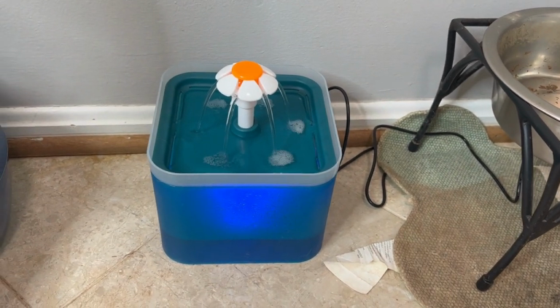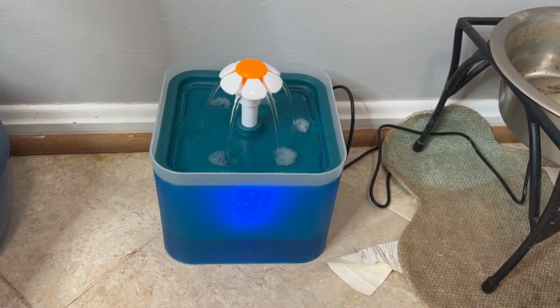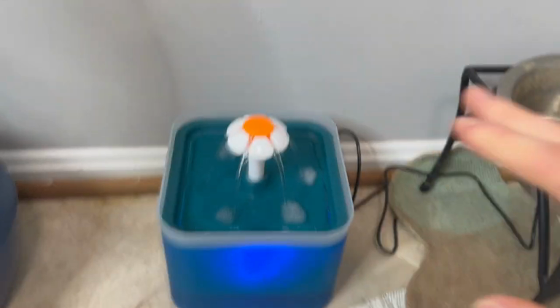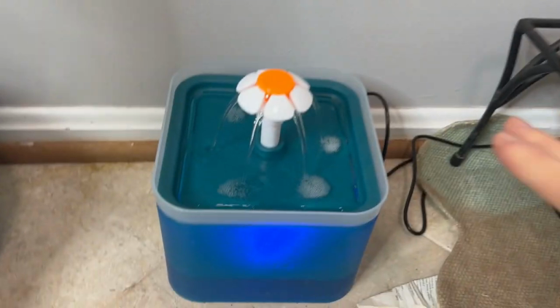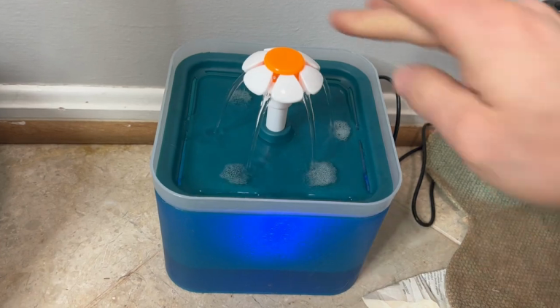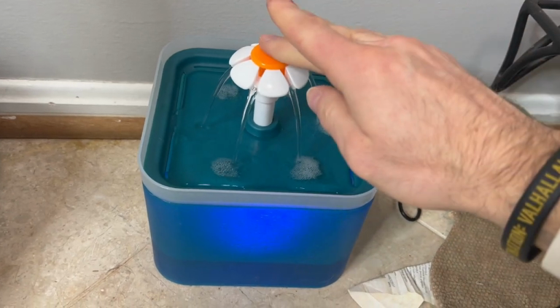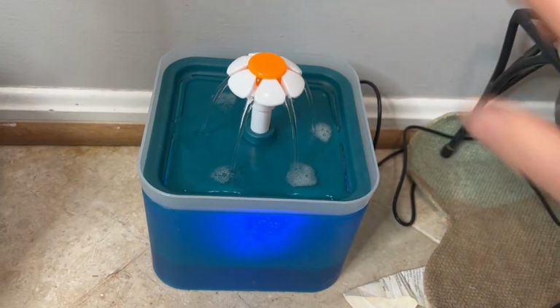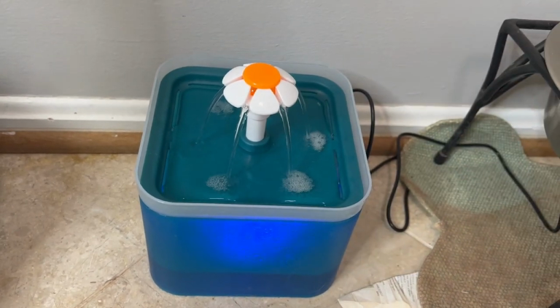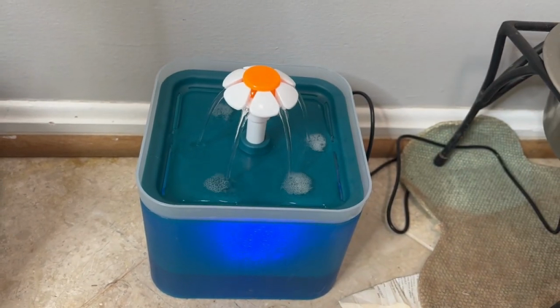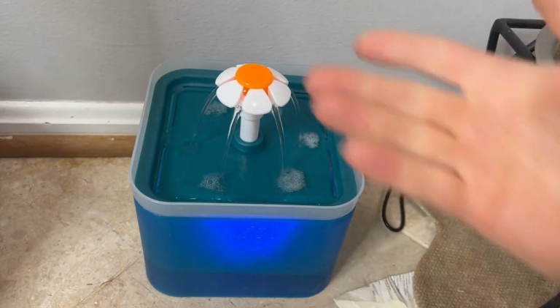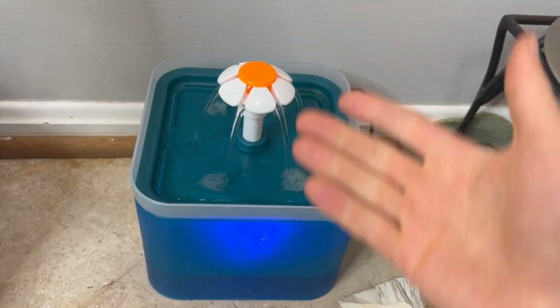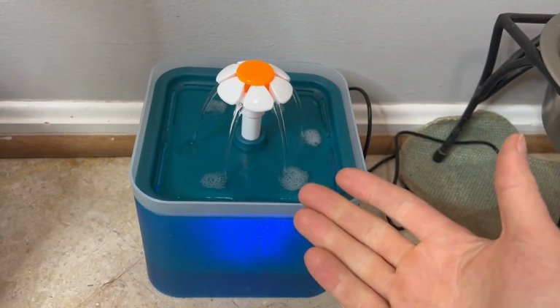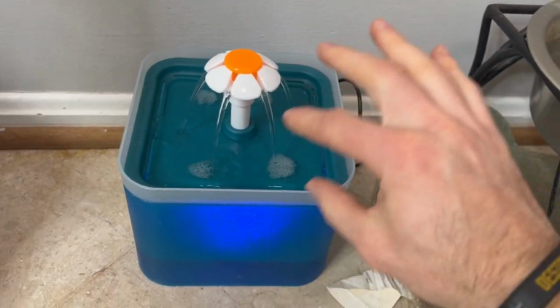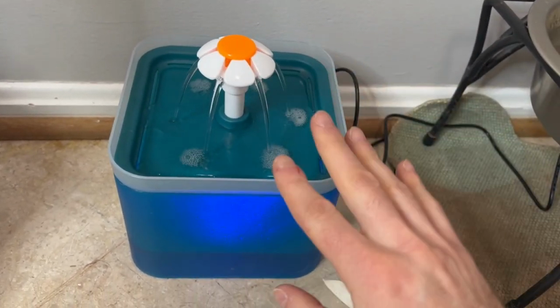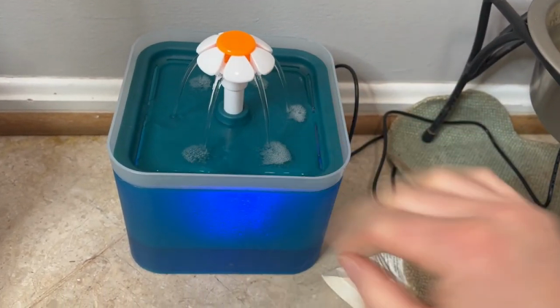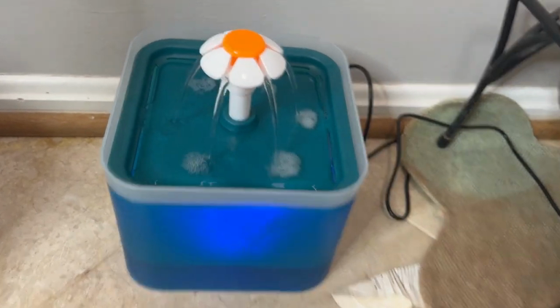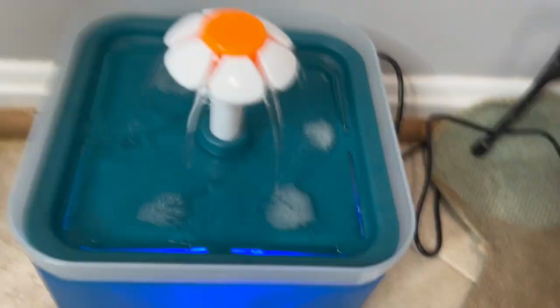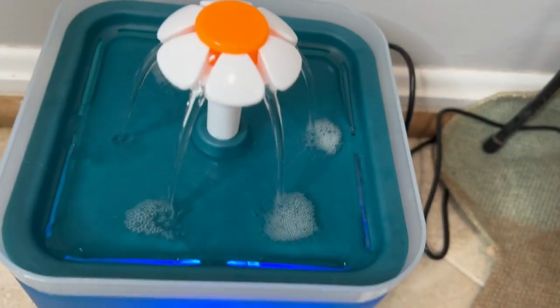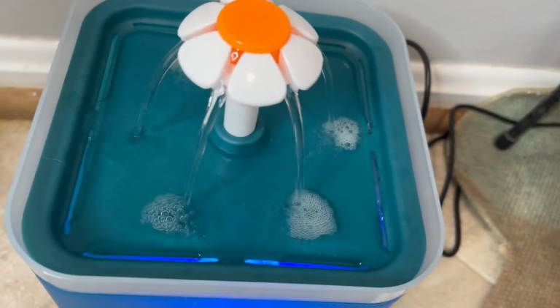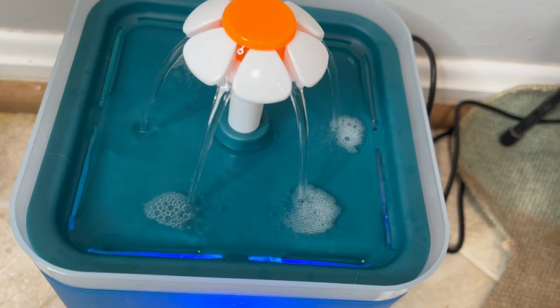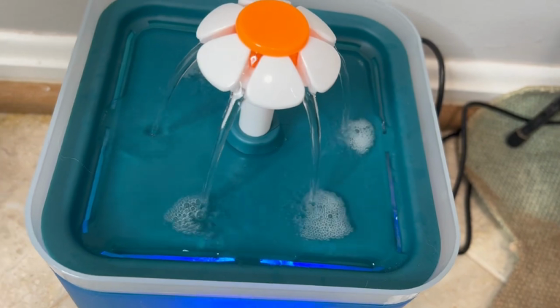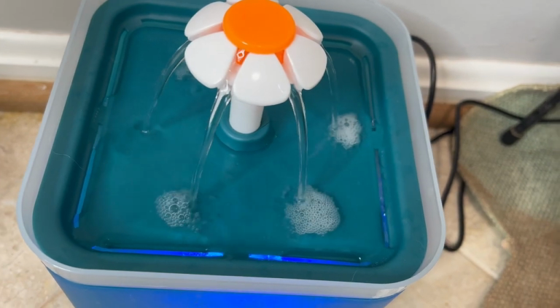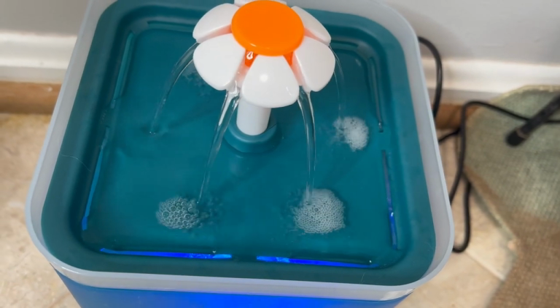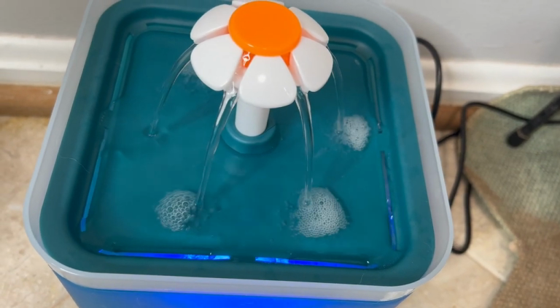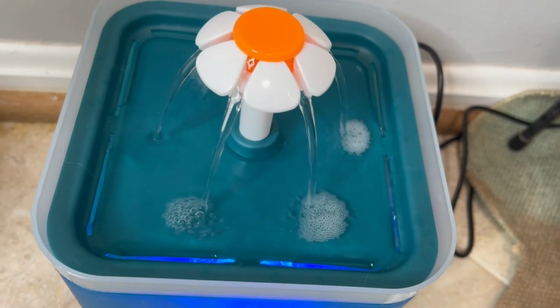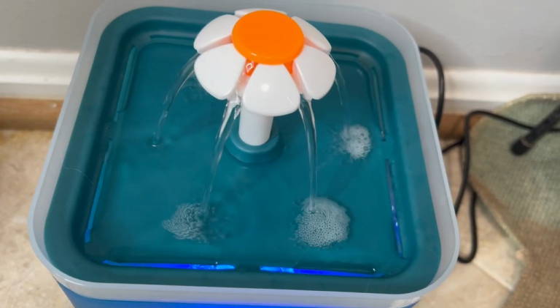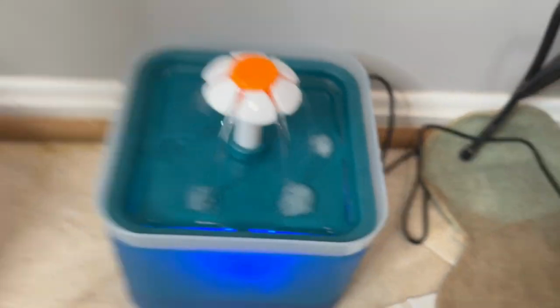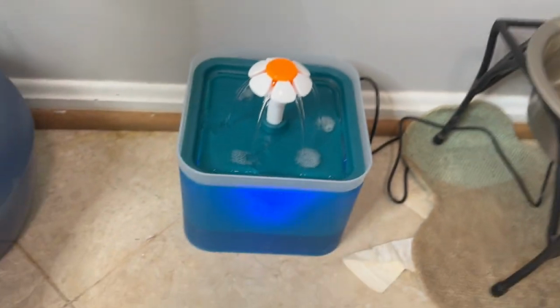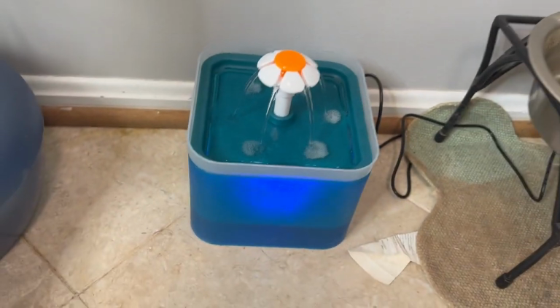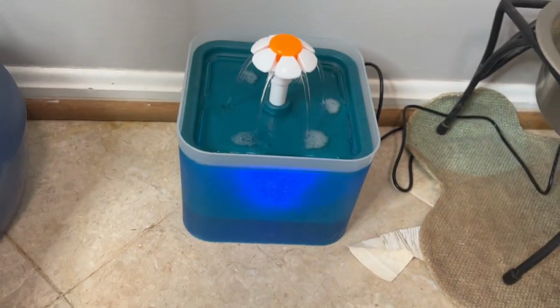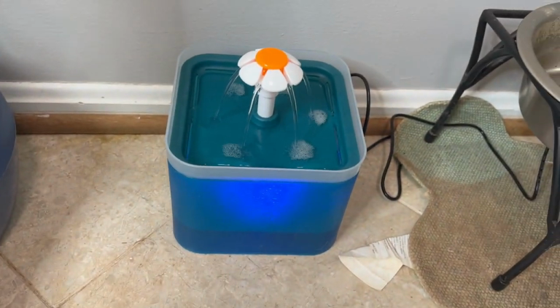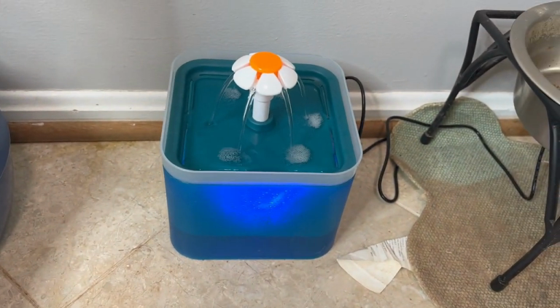But yeah, it's really cute. It's got this little flower, the water trickles down, makes a little bit of a noise. You might be able to hear that — not very noisy at all.